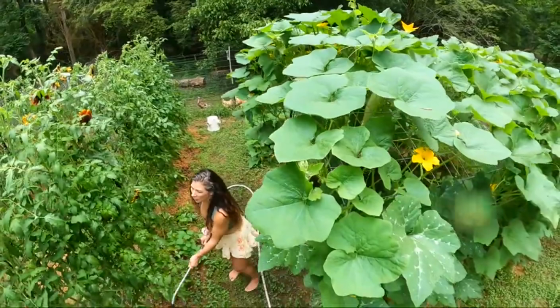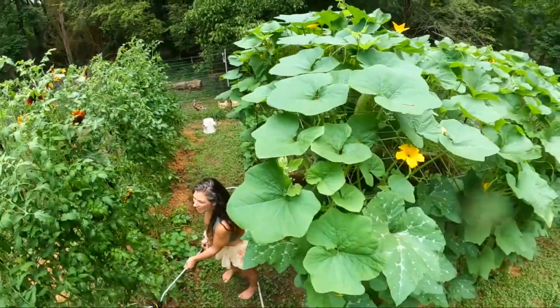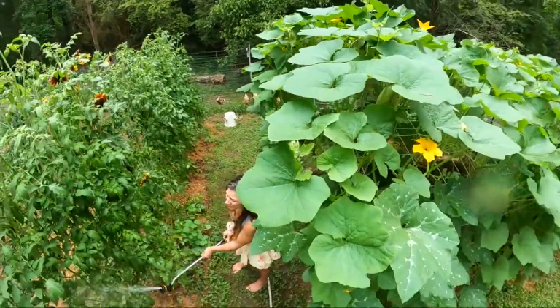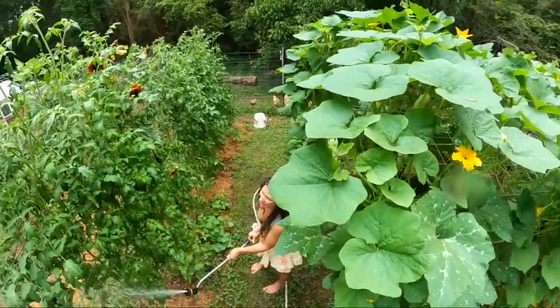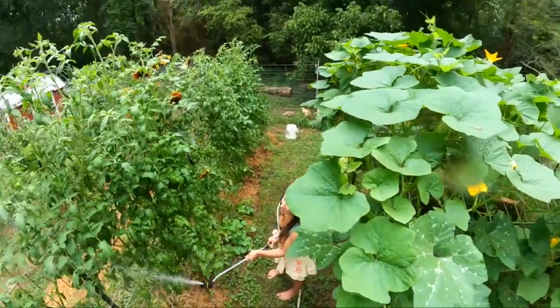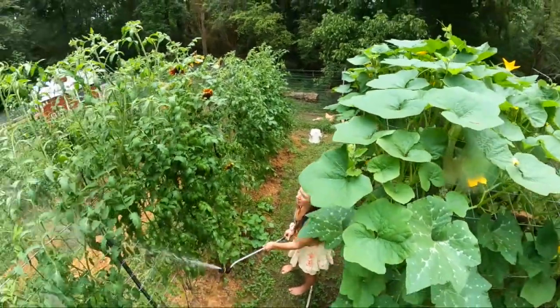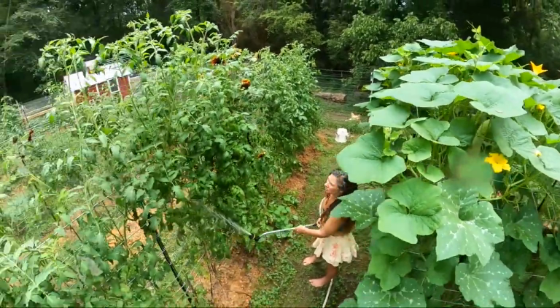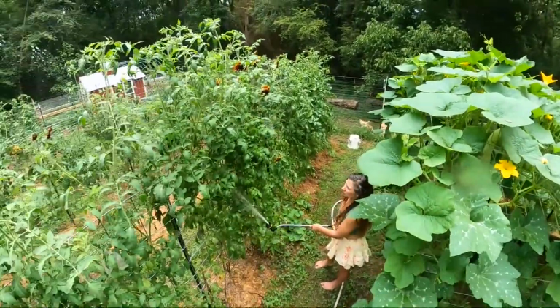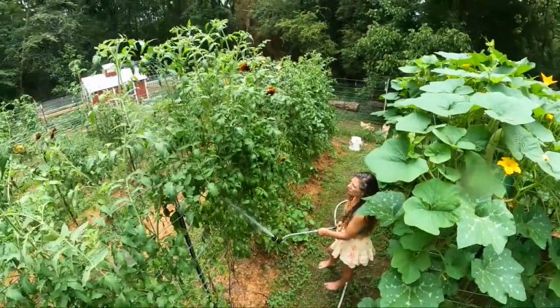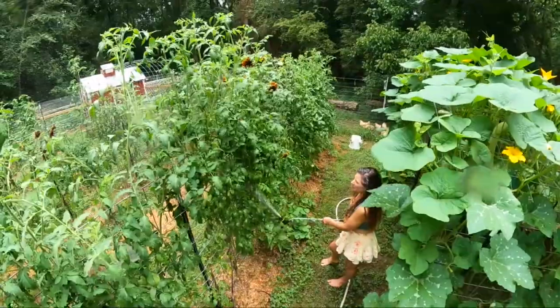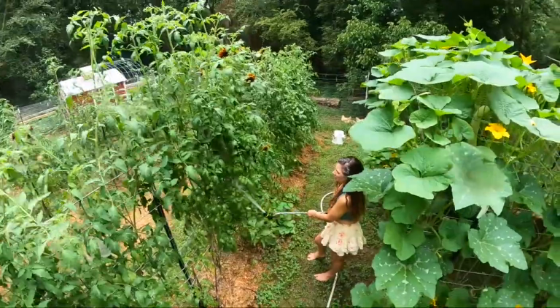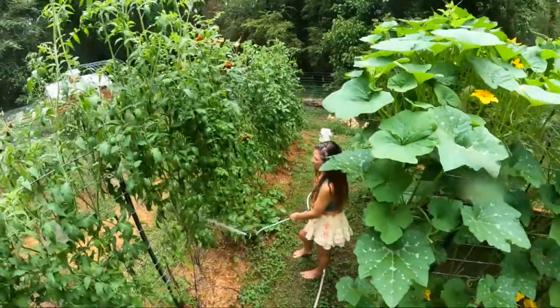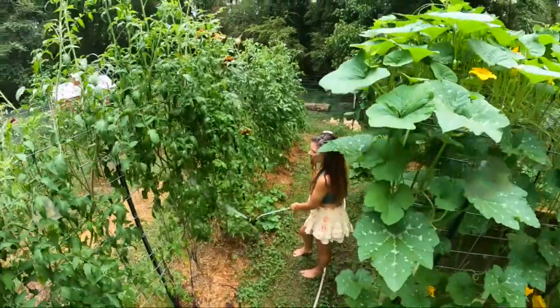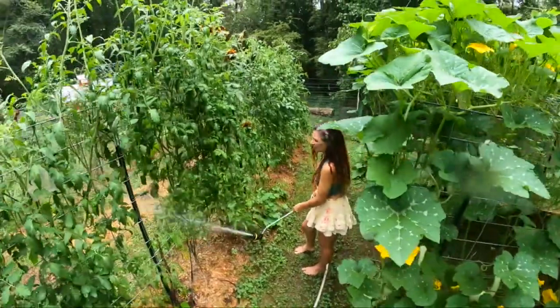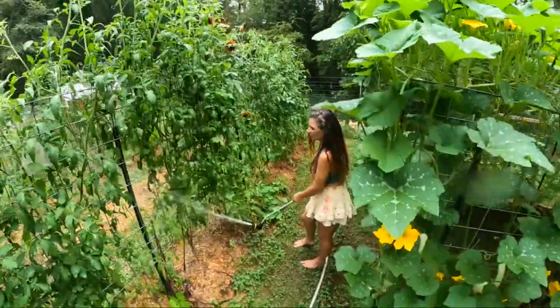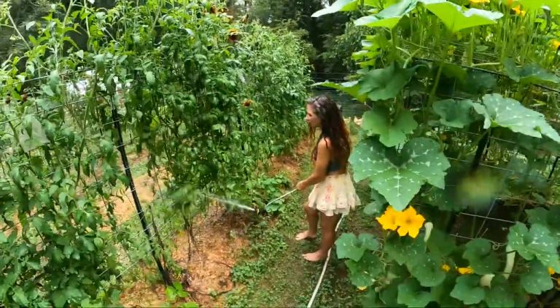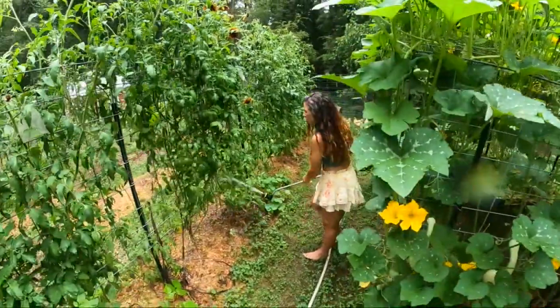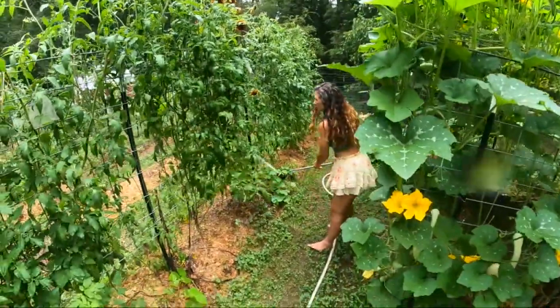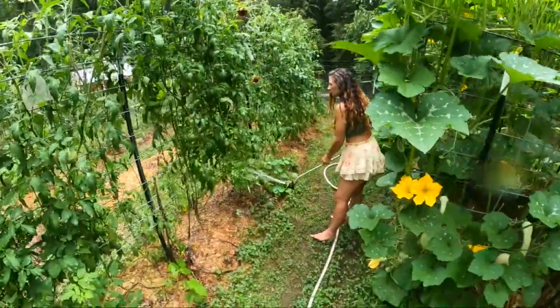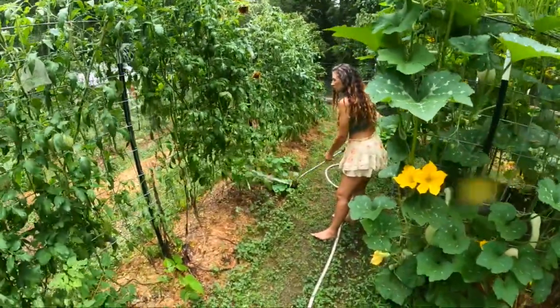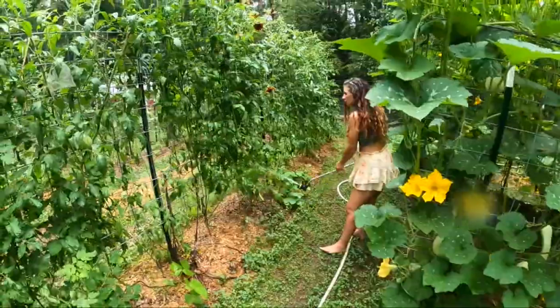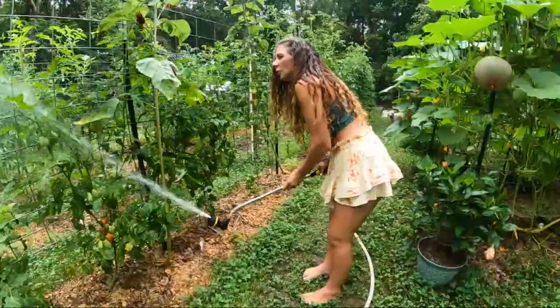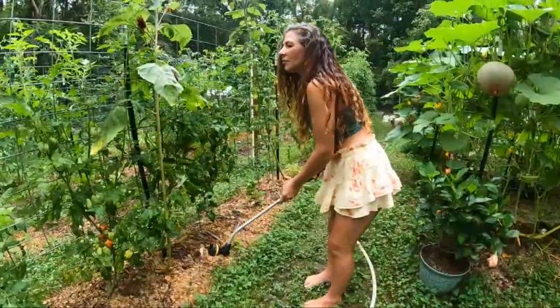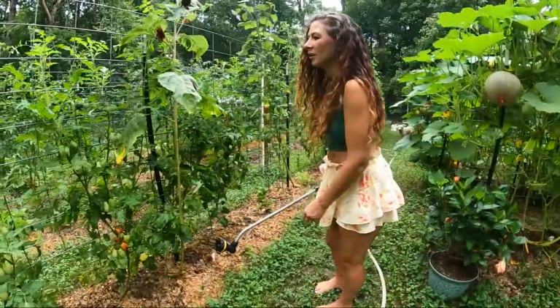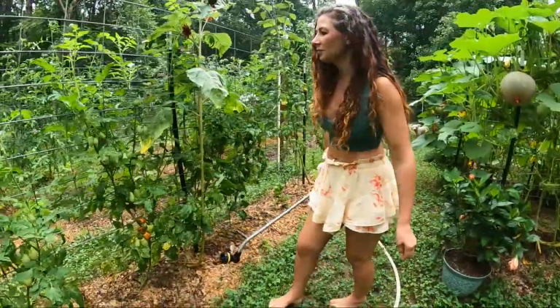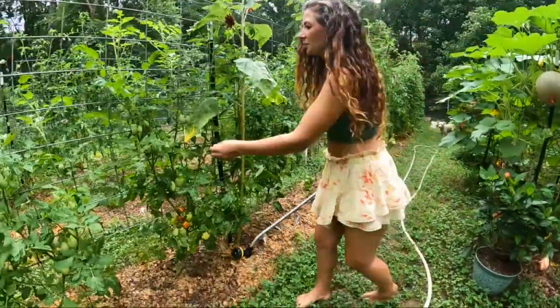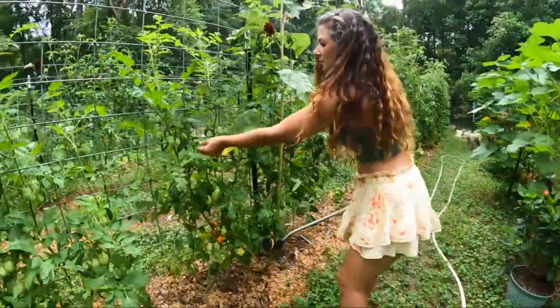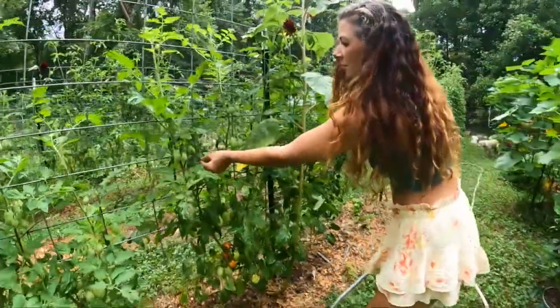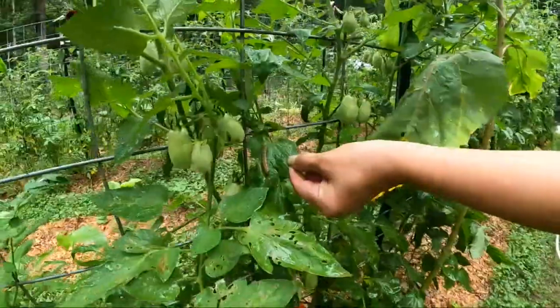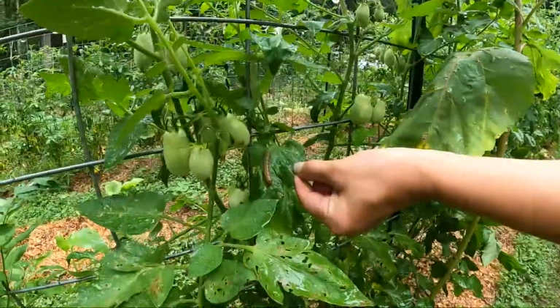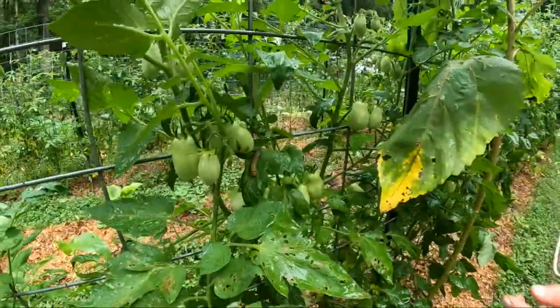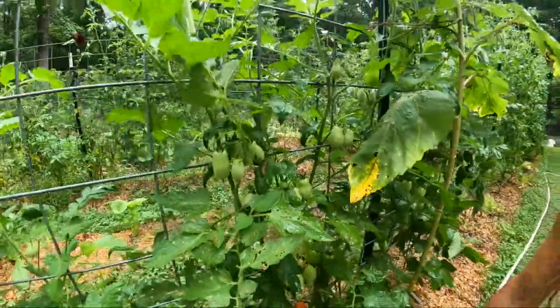You know, this is nice too, because the water spray sprays off all the worm droppings on your plants — it's kind of nasty. Oh, look at that big boy. We'll give that one to the chickens. They'll like that.